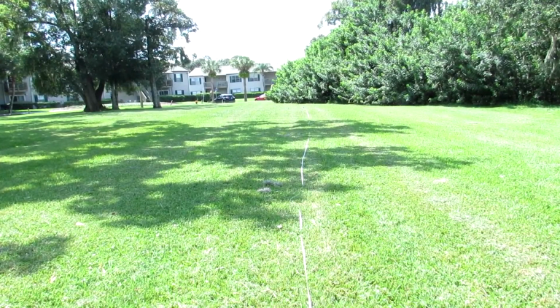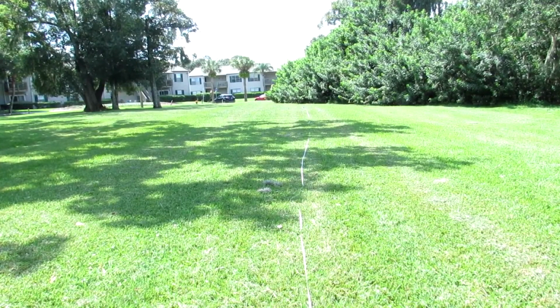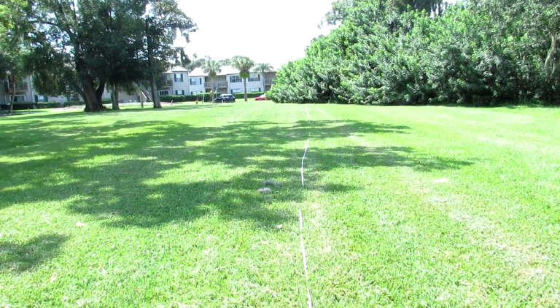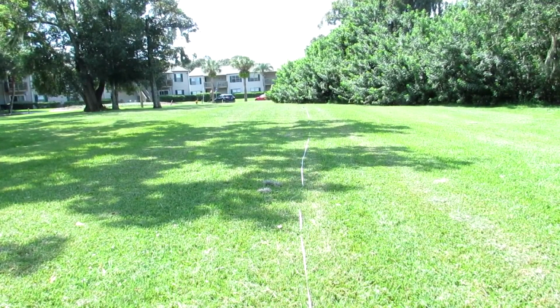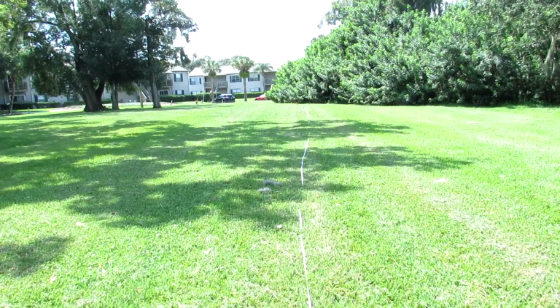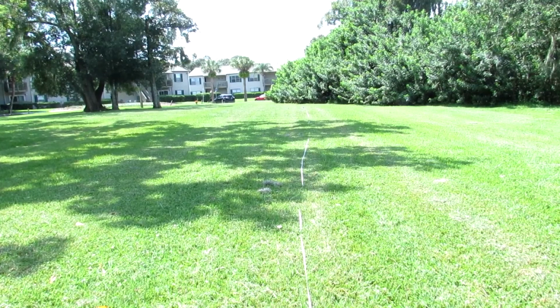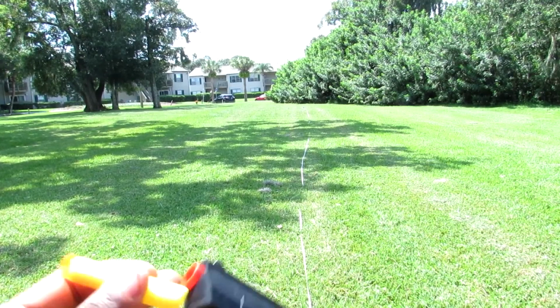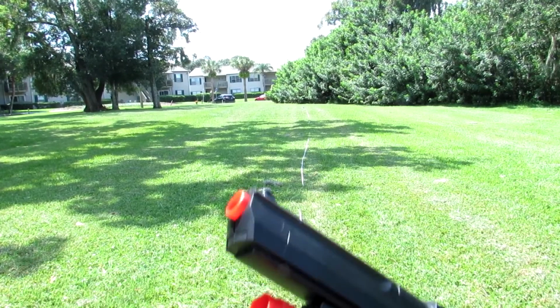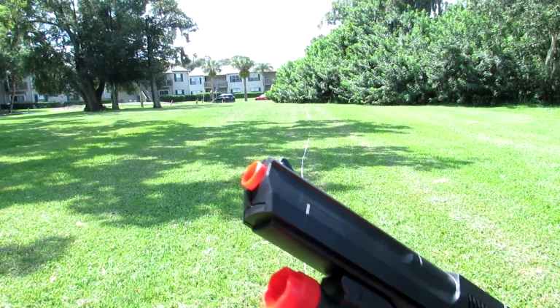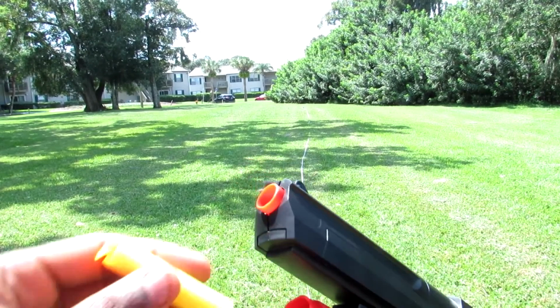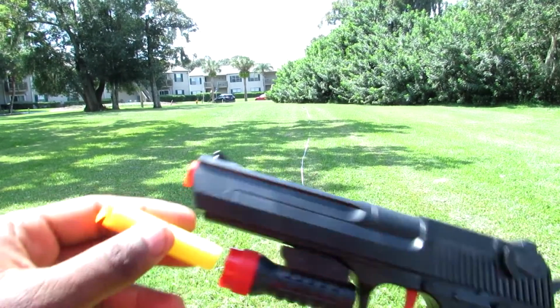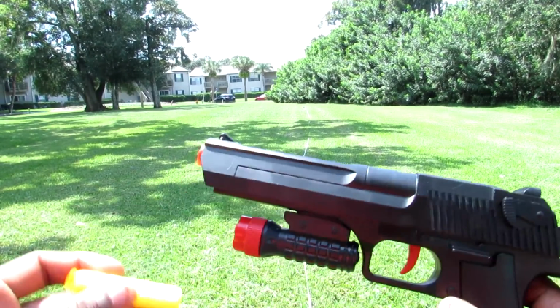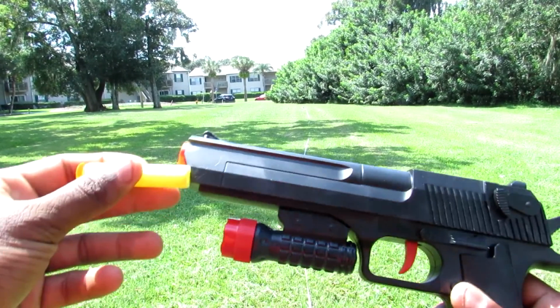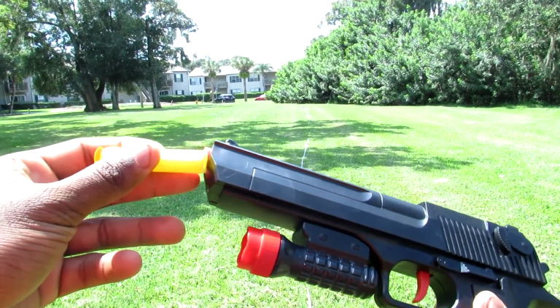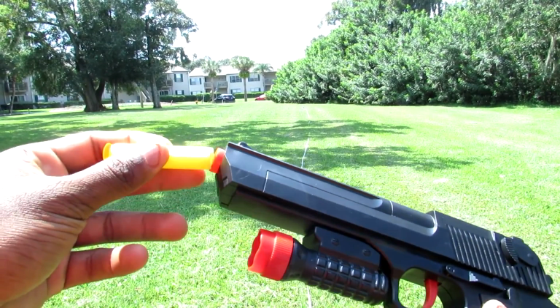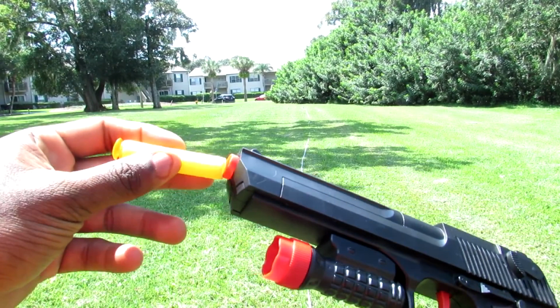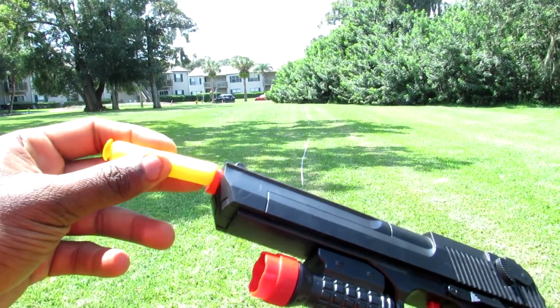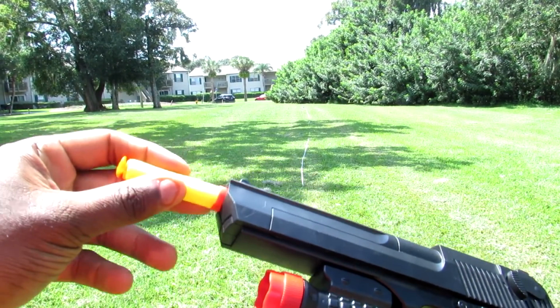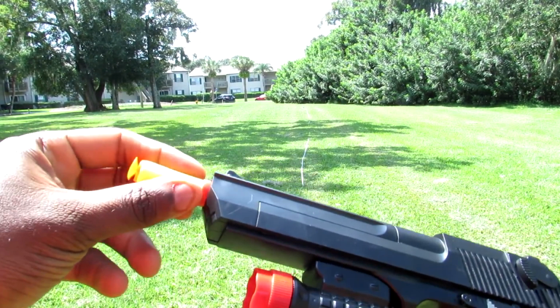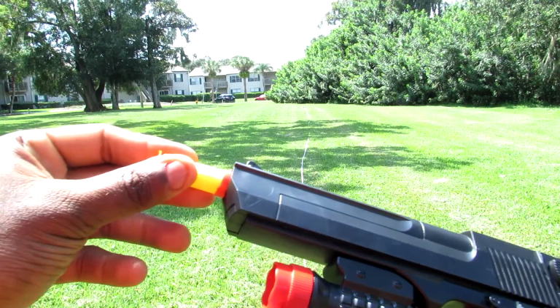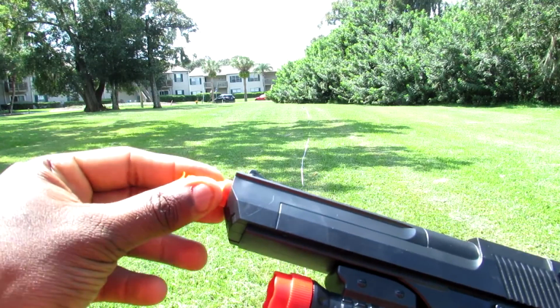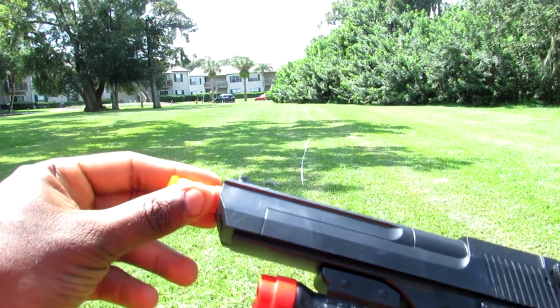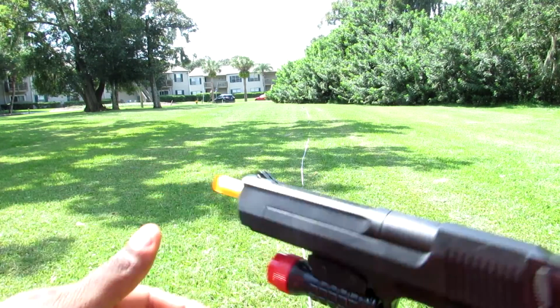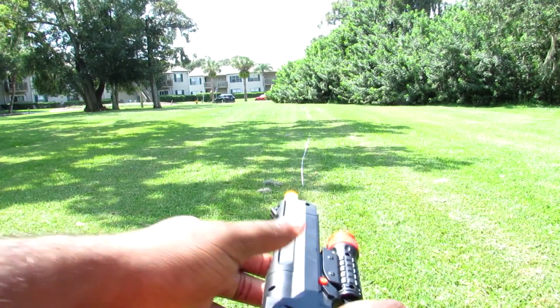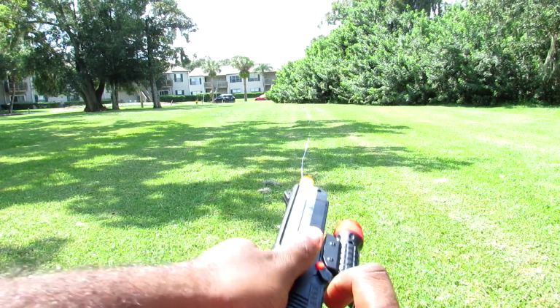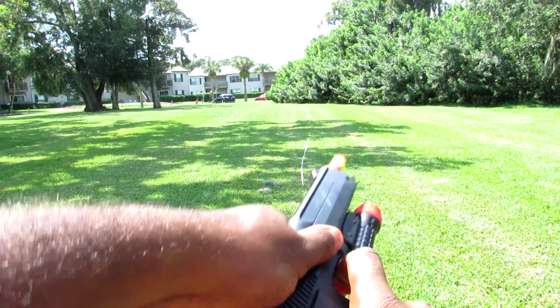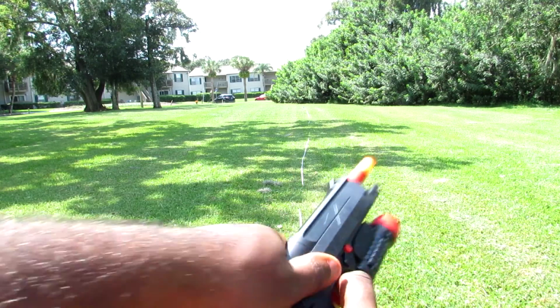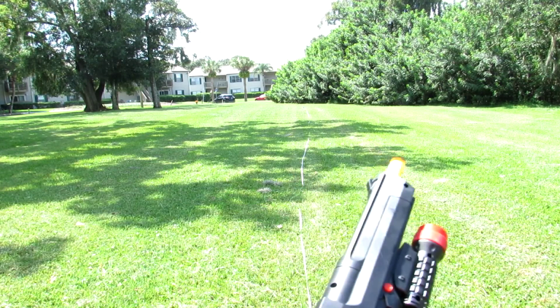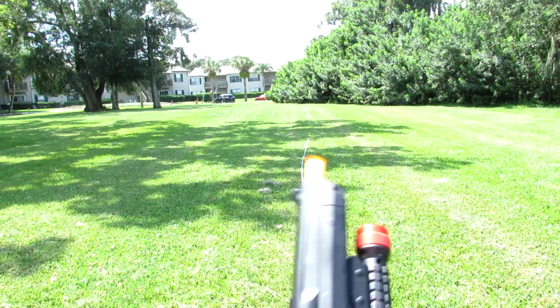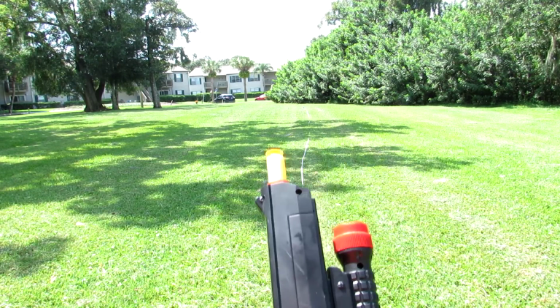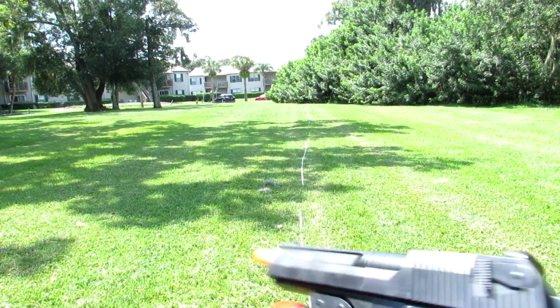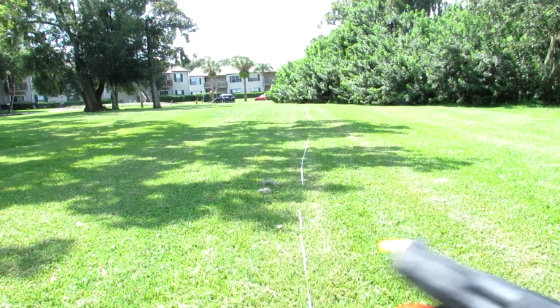Again, like all the guns in the line, all you do is load it up like this. Slide back, and you're ready to shoot. That's it.